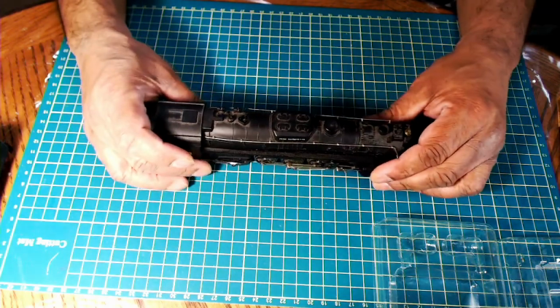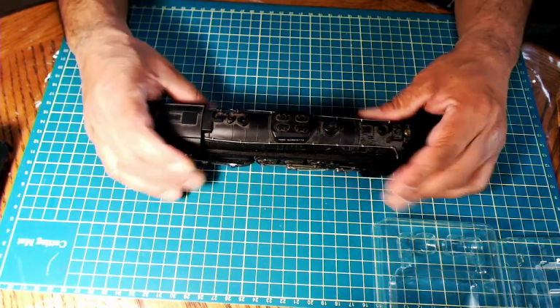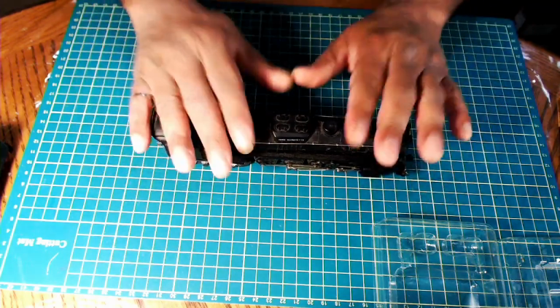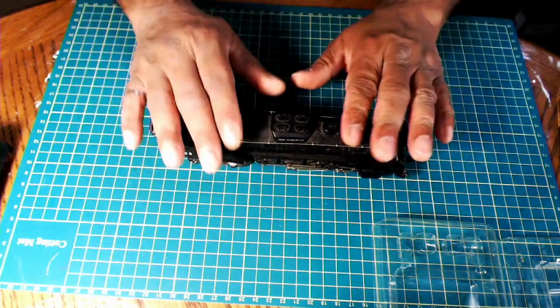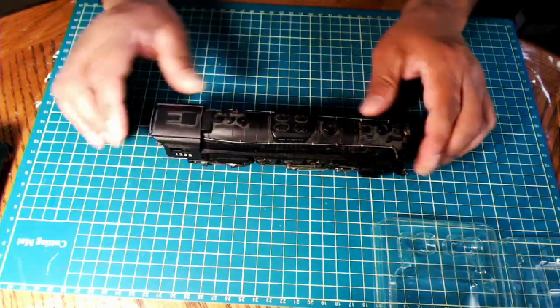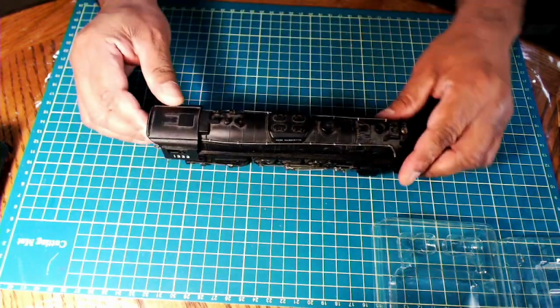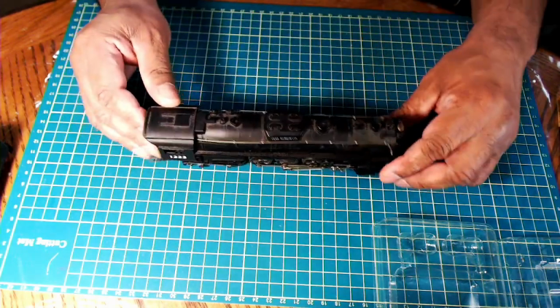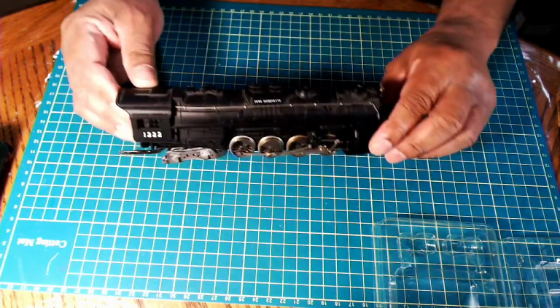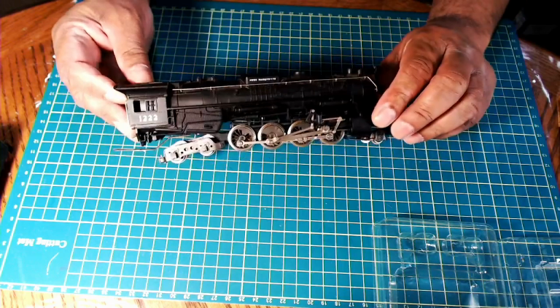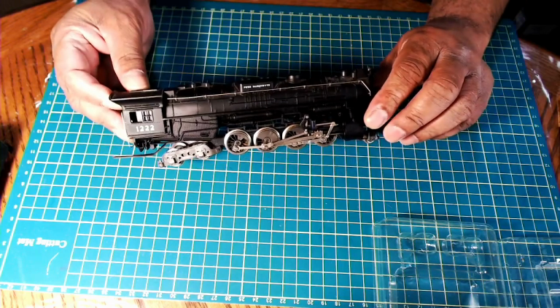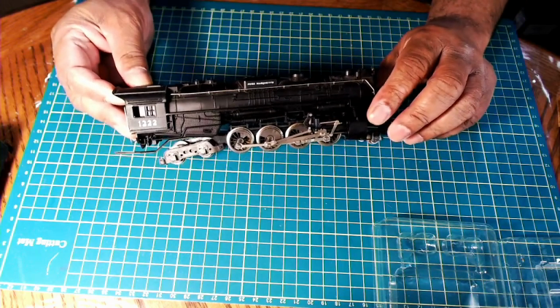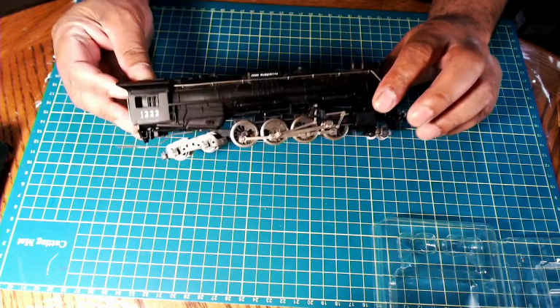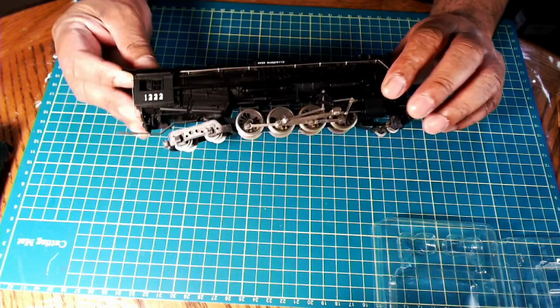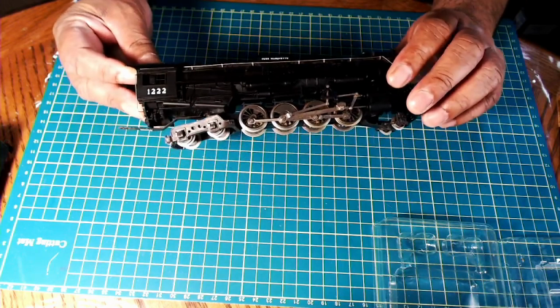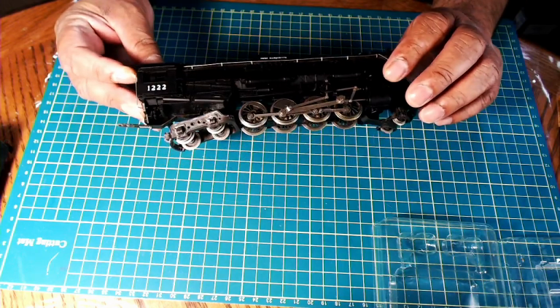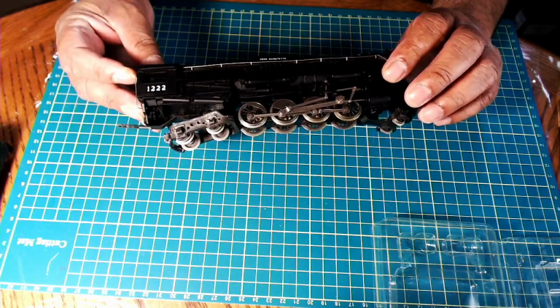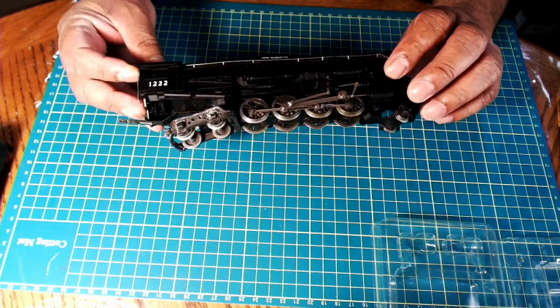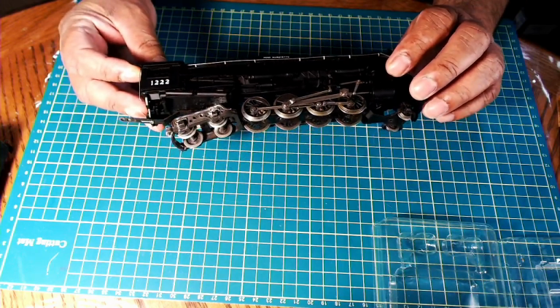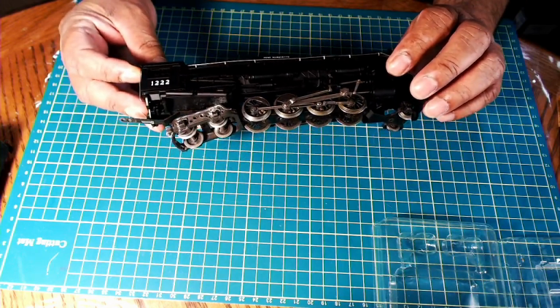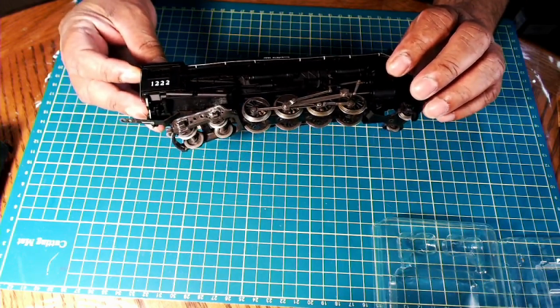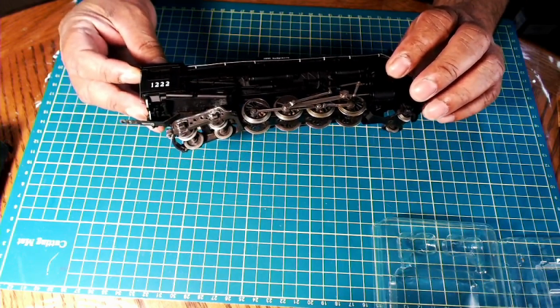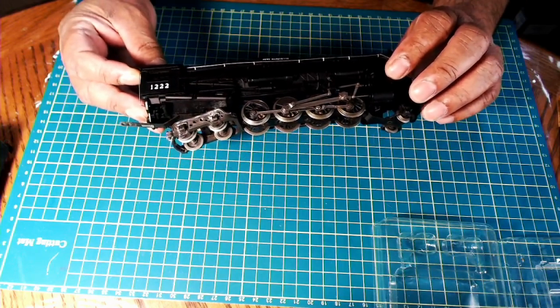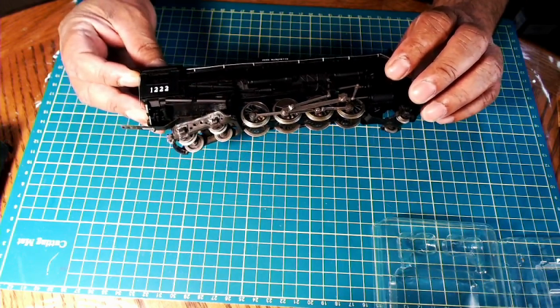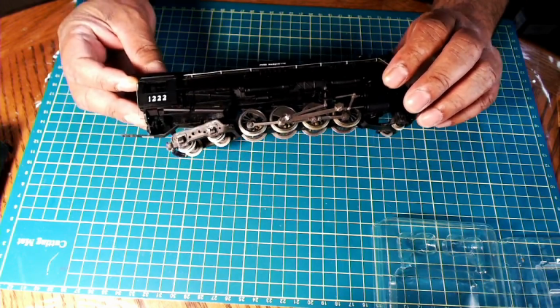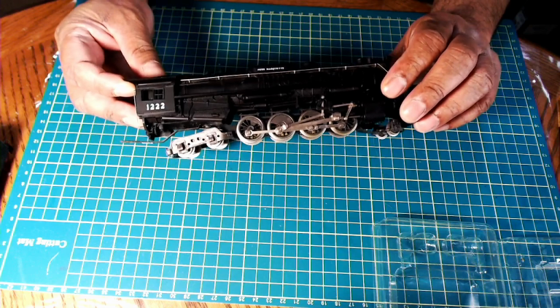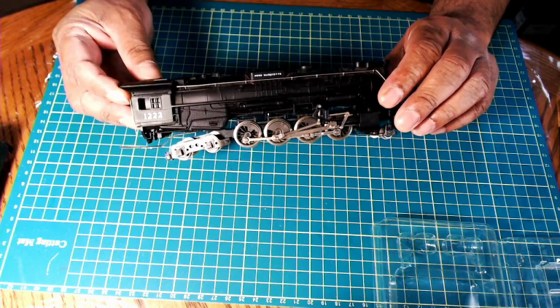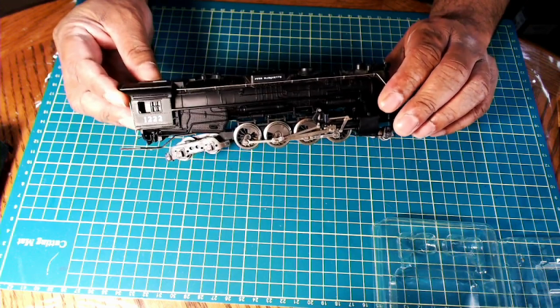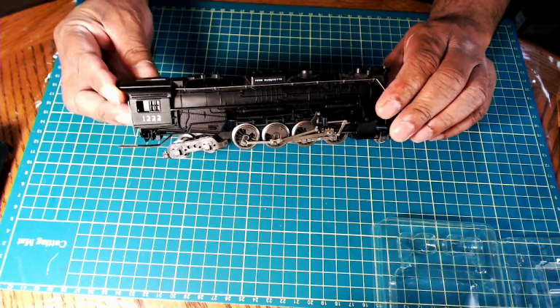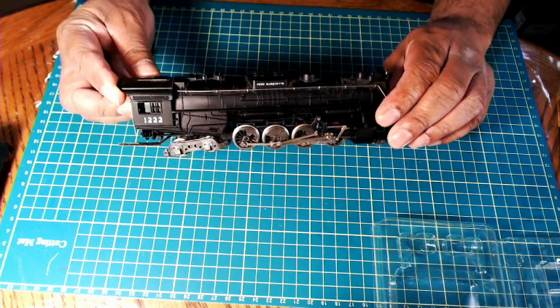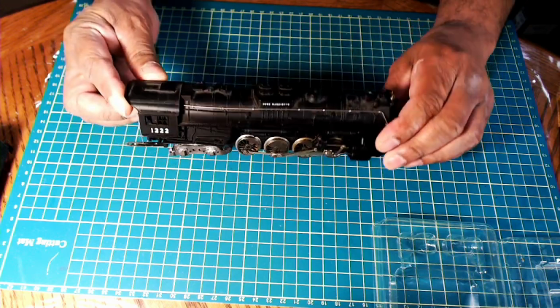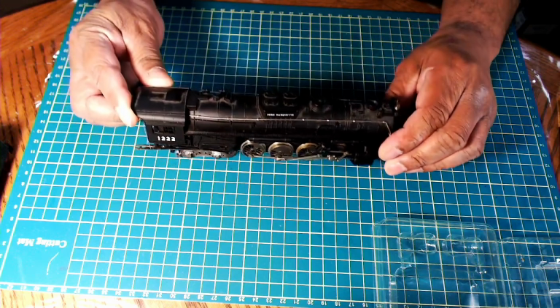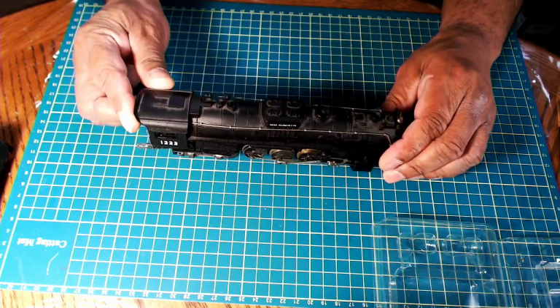Now this locomotive does run, but it's not the best. It just needs a thorough cleanup and stuff like that. So let's get about to doing that.